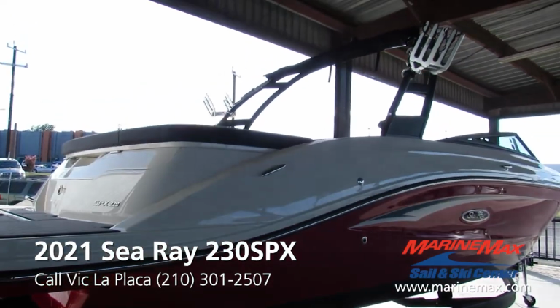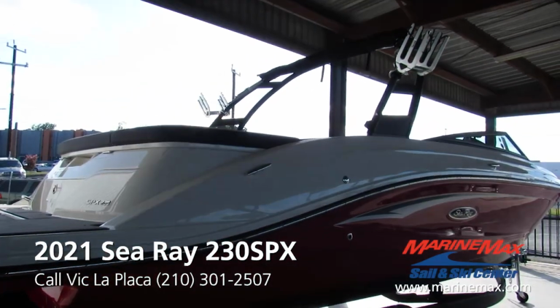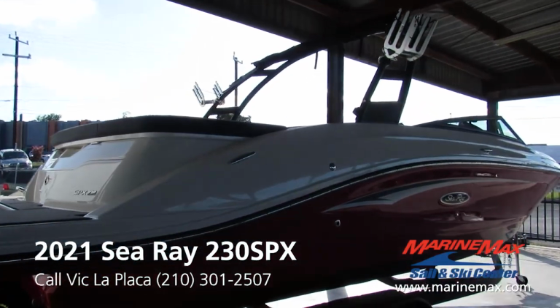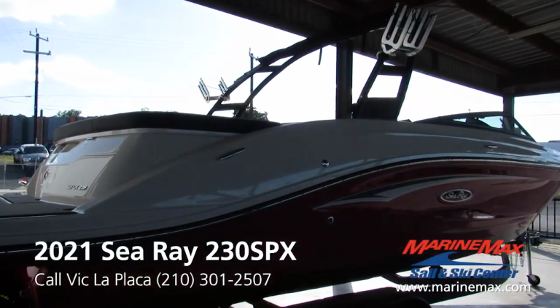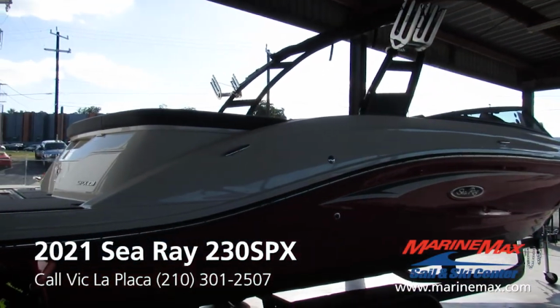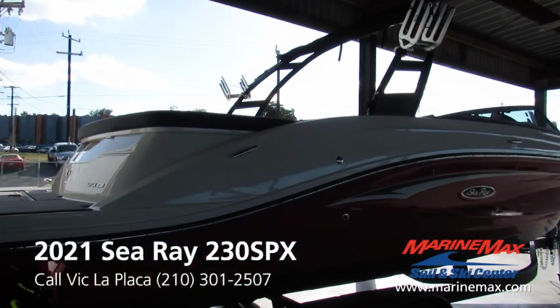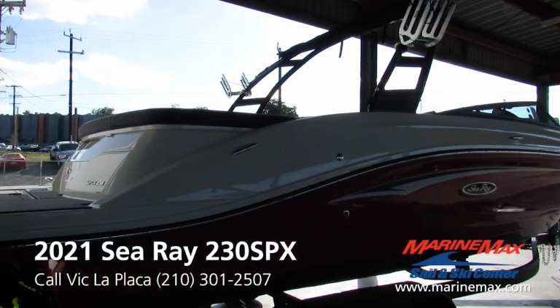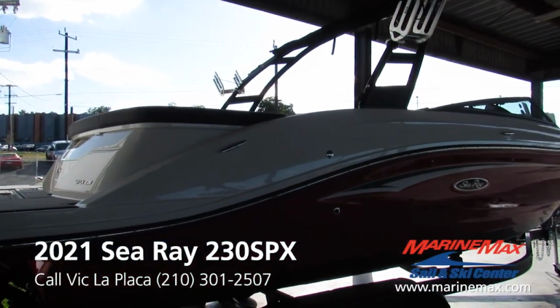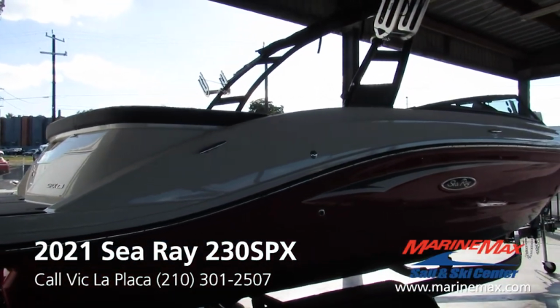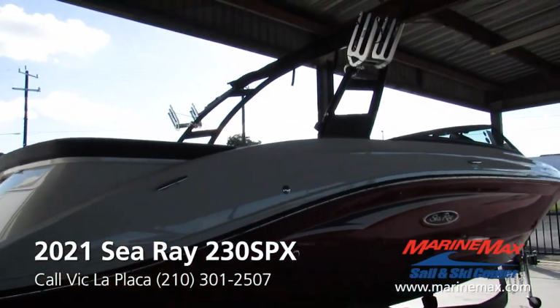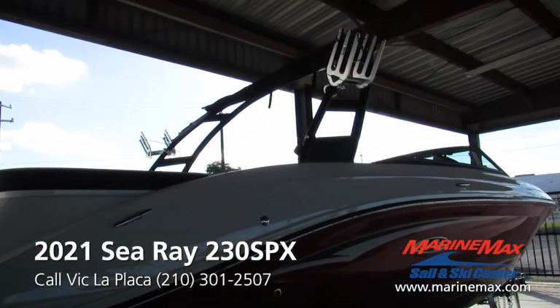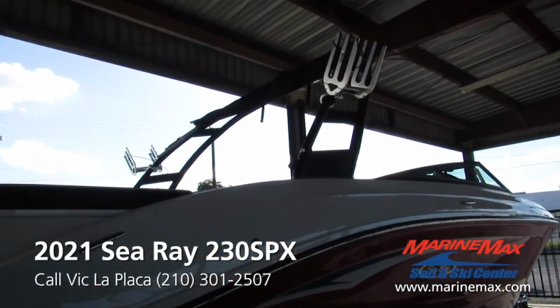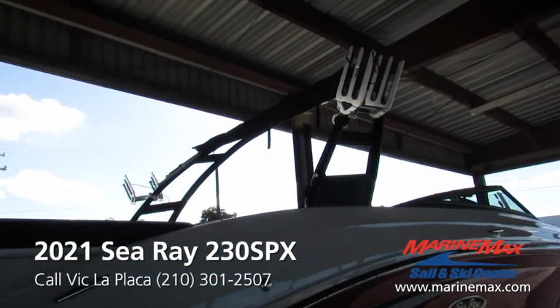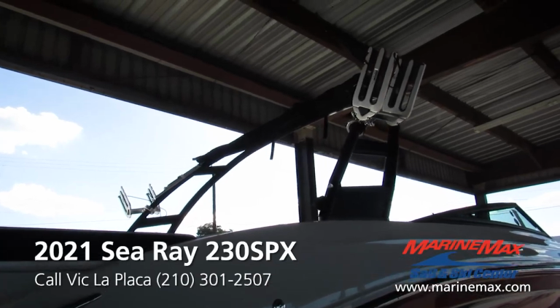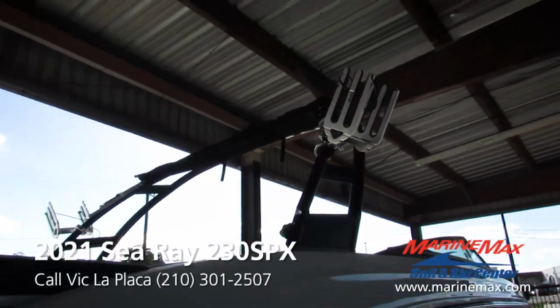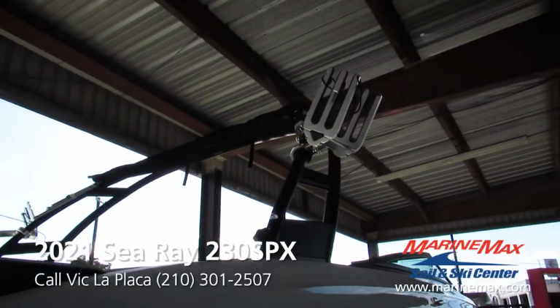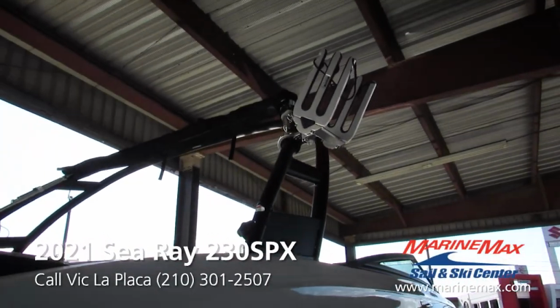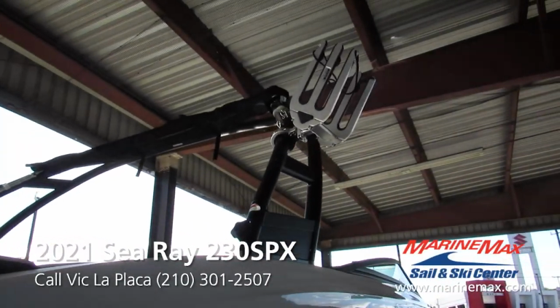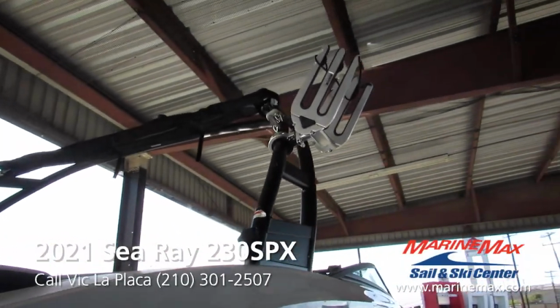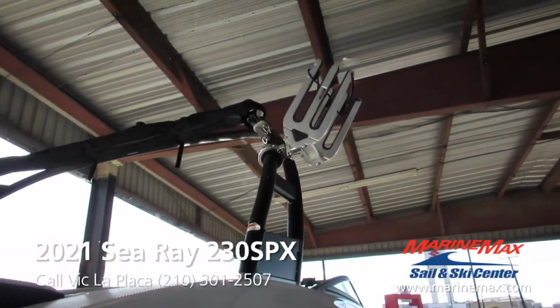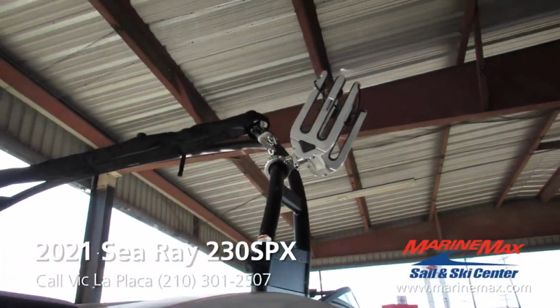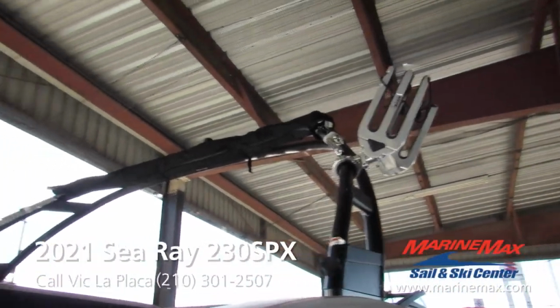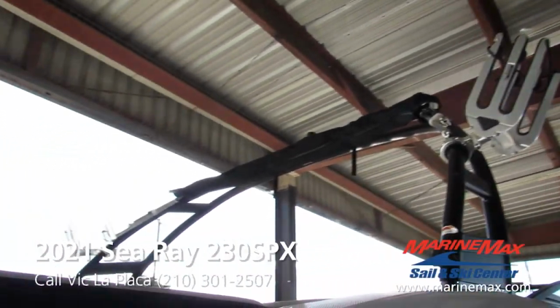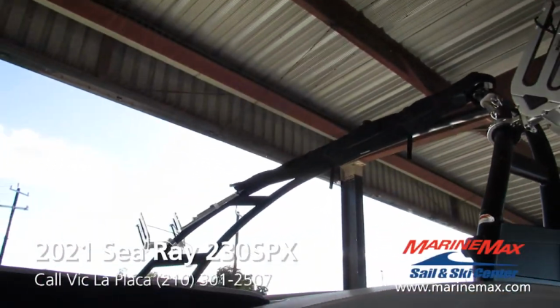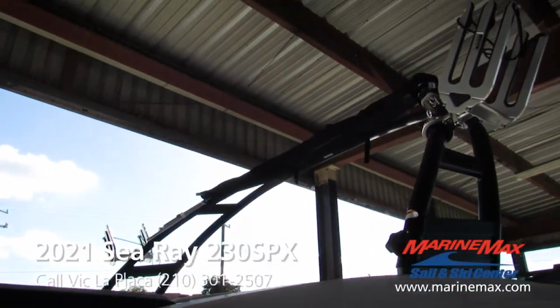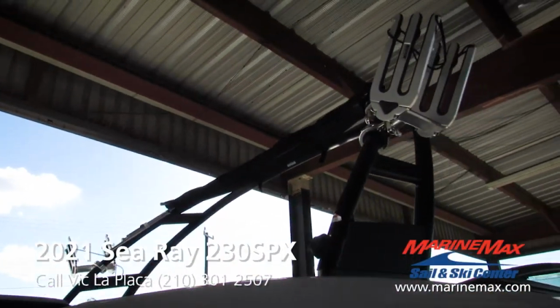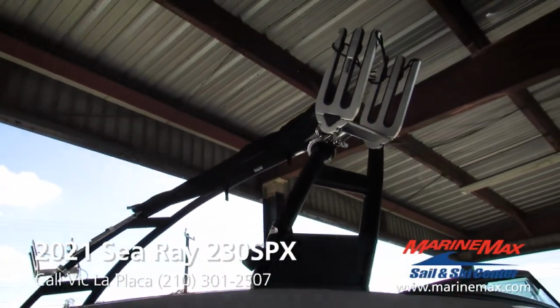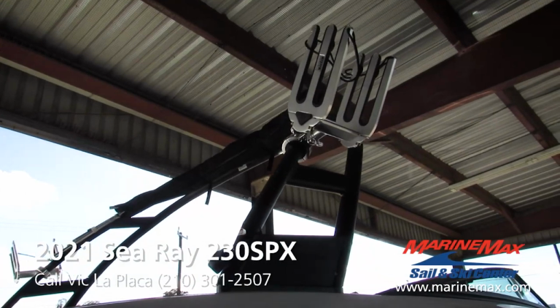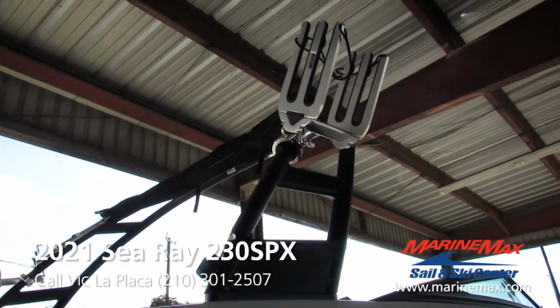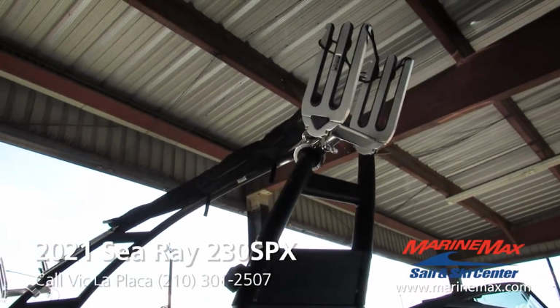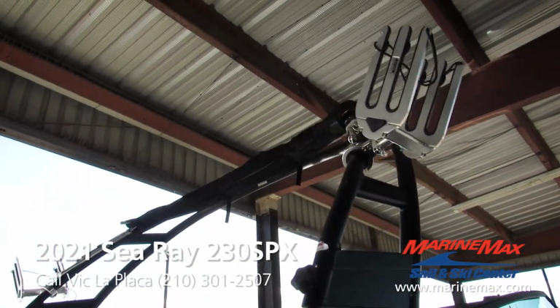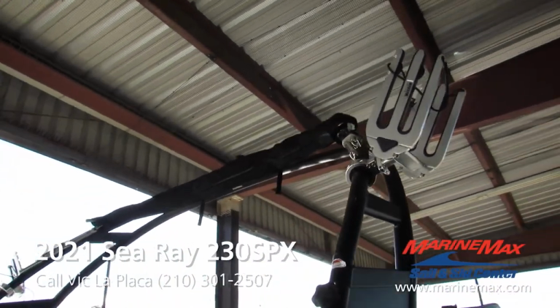It is equipped with the elevation package — got the black tower with wakeboard racks on both sides and the integrated bimini.